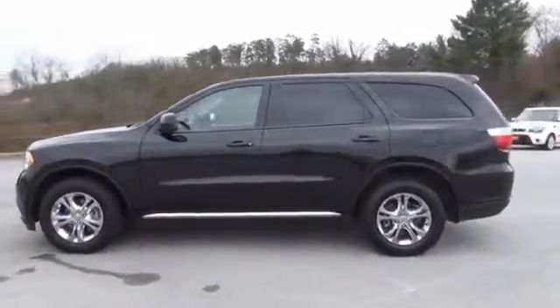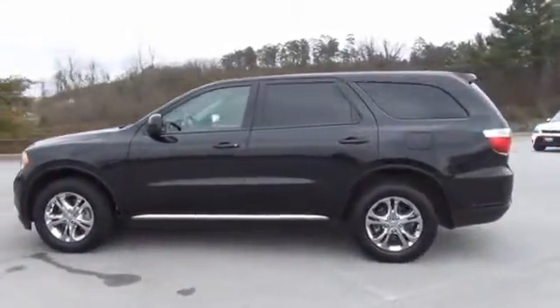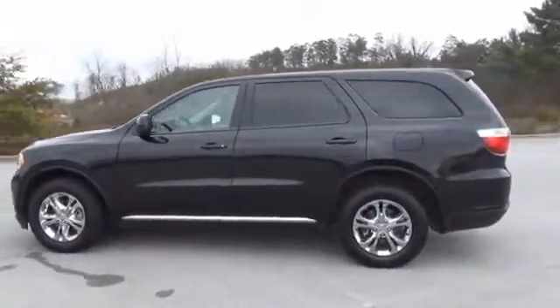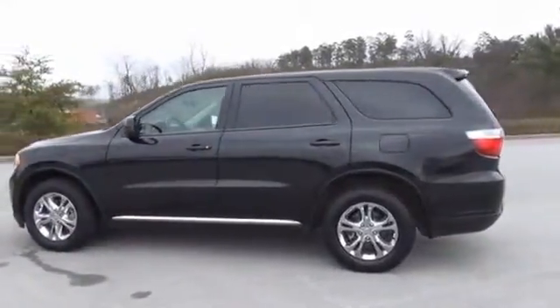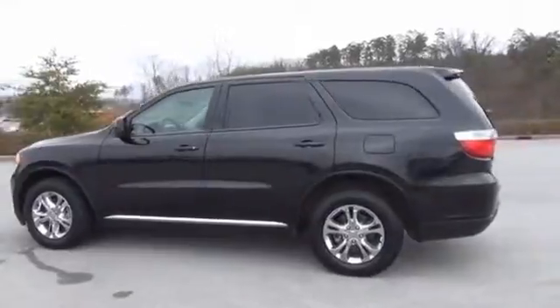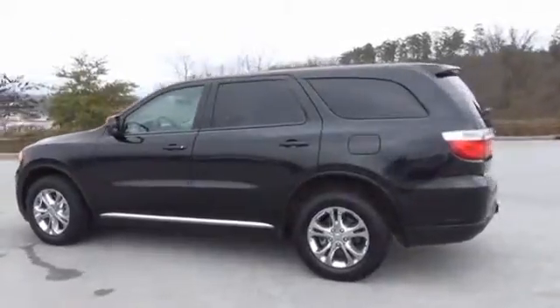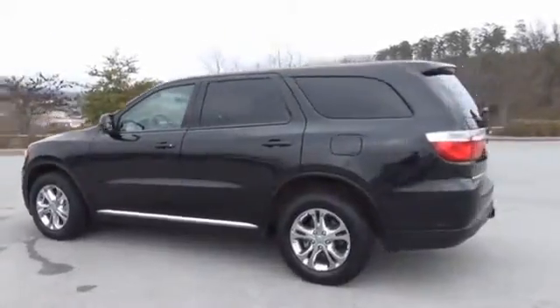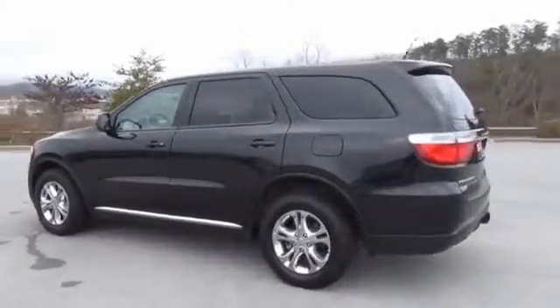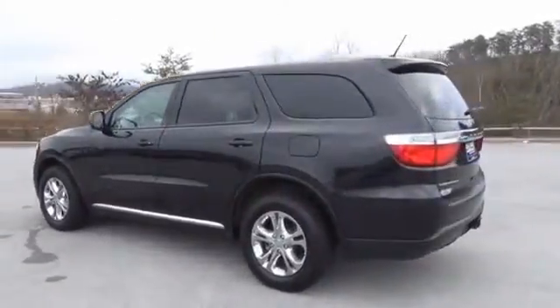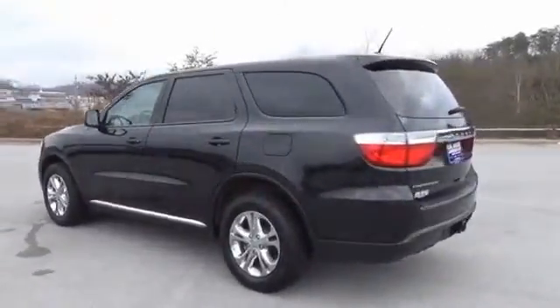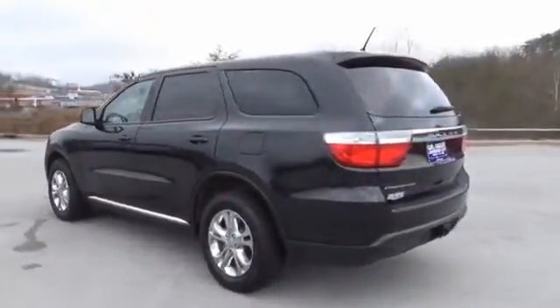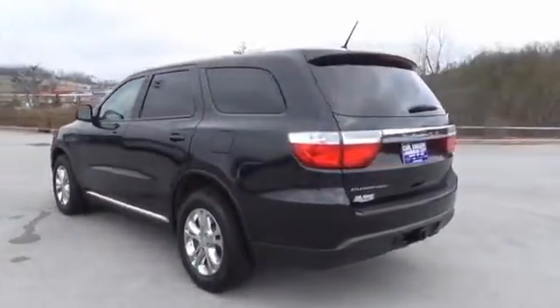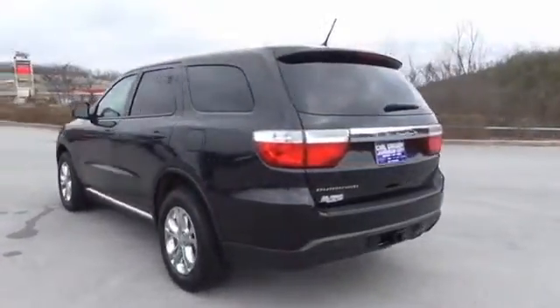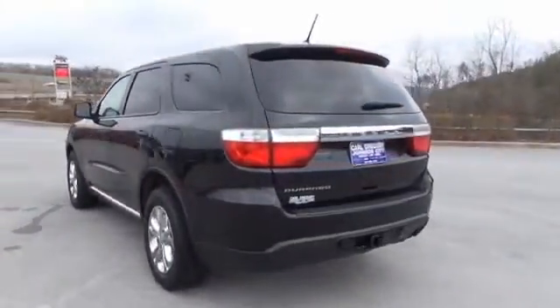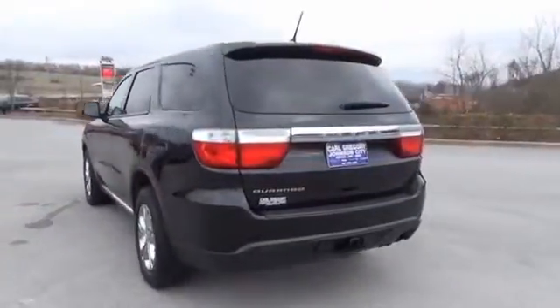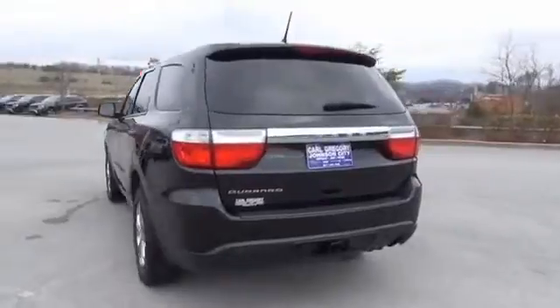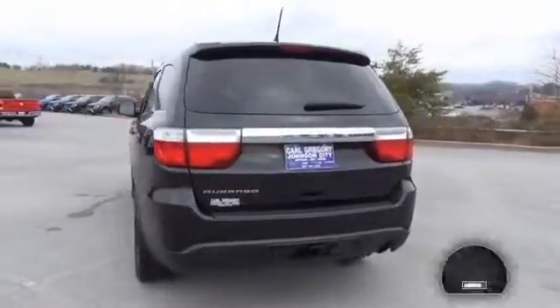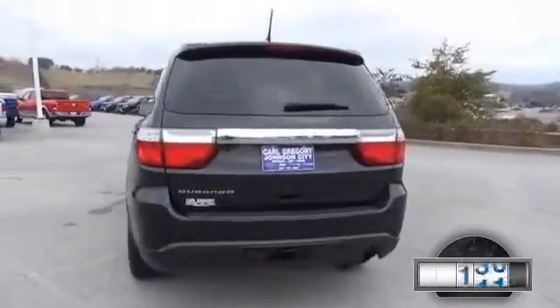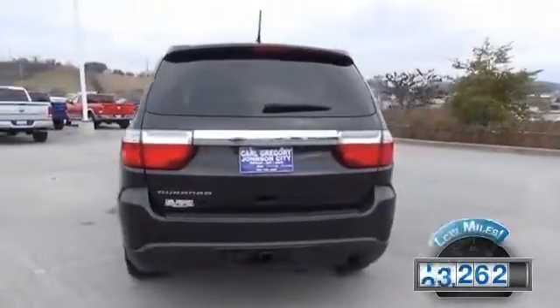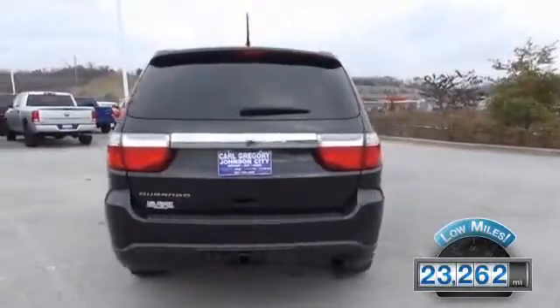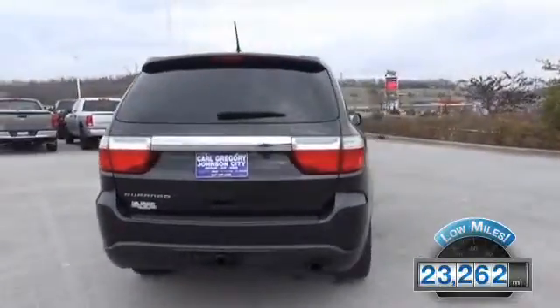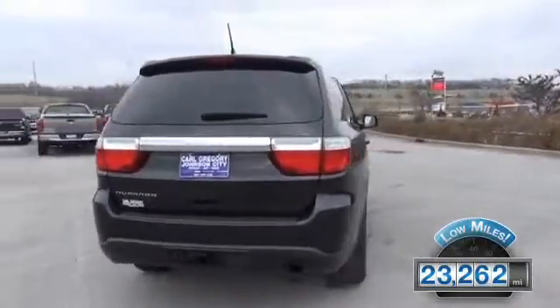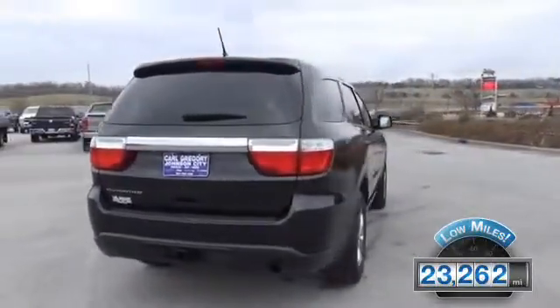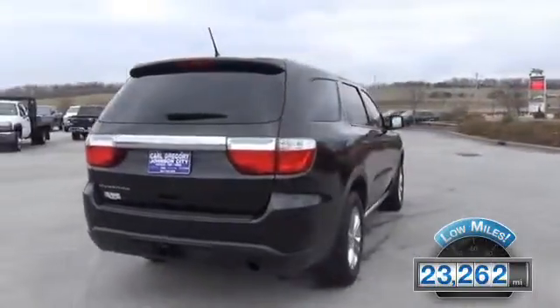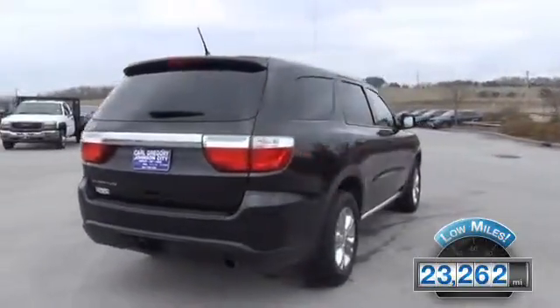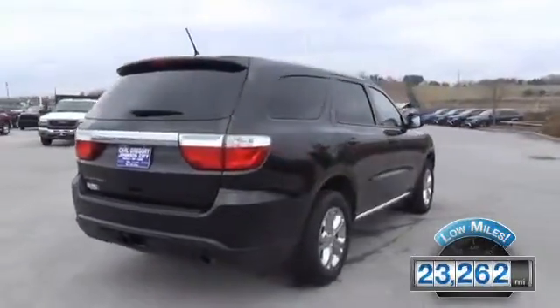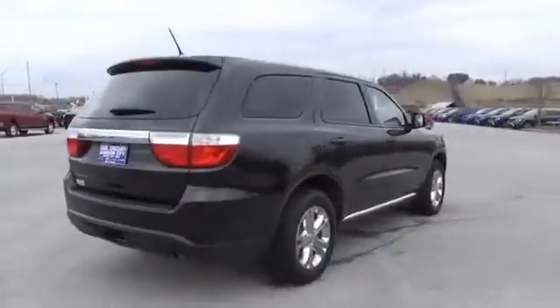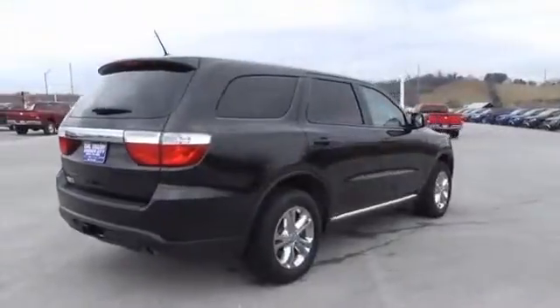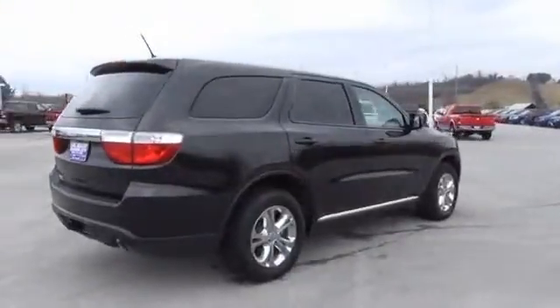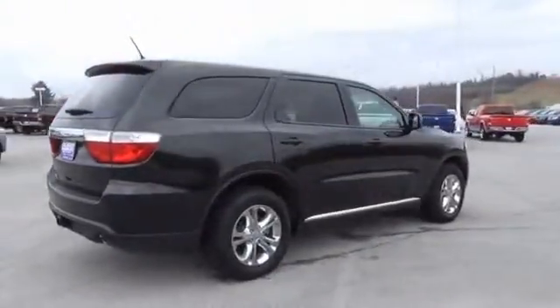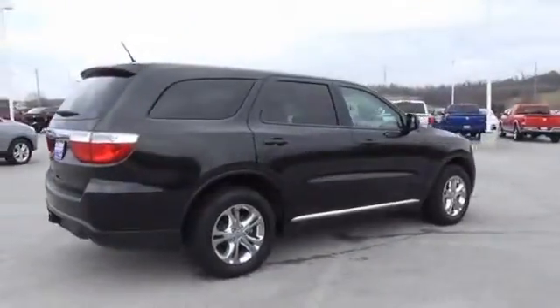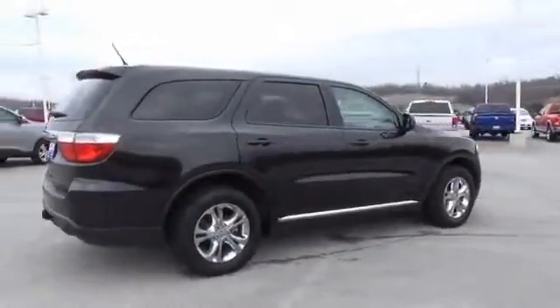It's powered by rear-wheel drive, a 3.6-liter, 6-cylinder engine, and a 5-speed automatic transmission. With fewer than 25,000 miles, this vehicle has a long road ahead. The features include a spoiler,